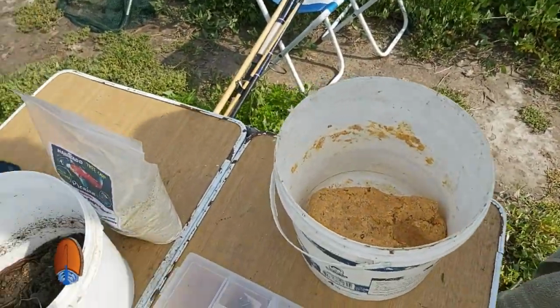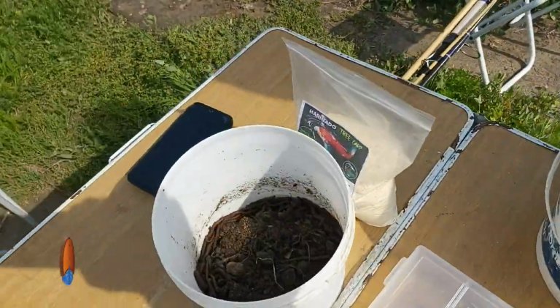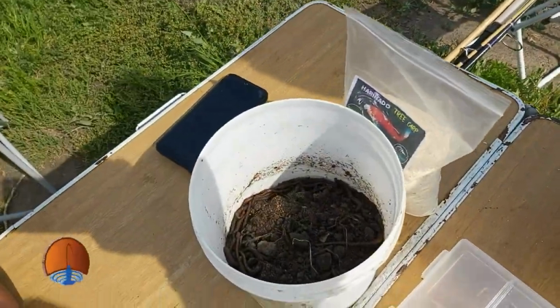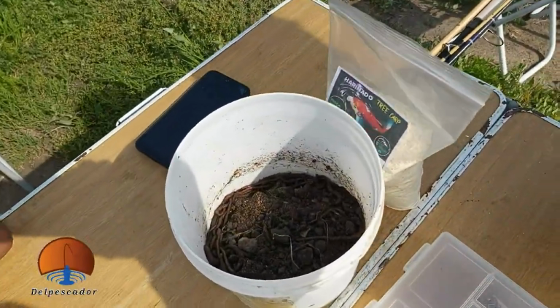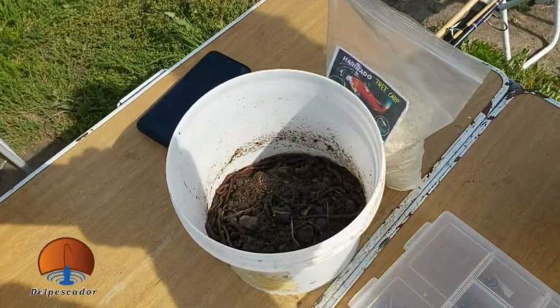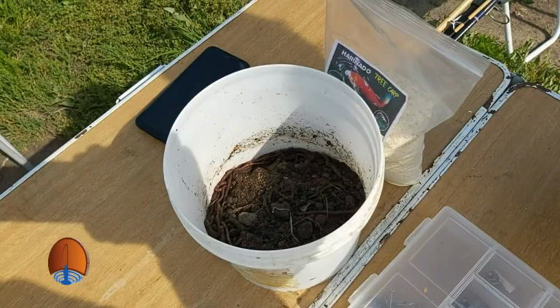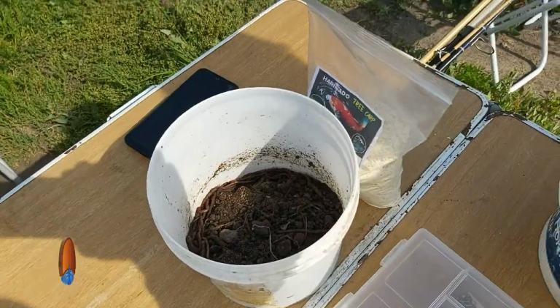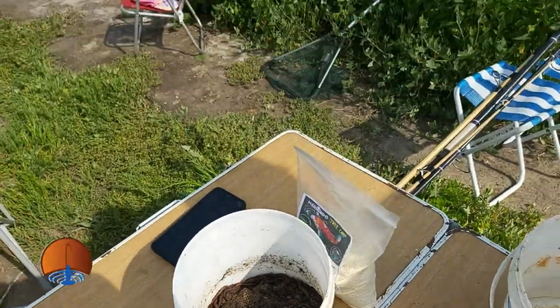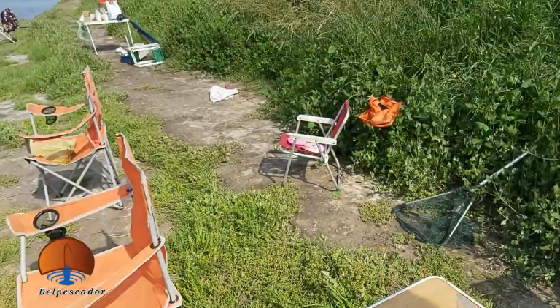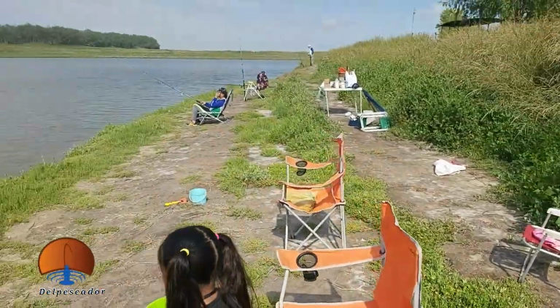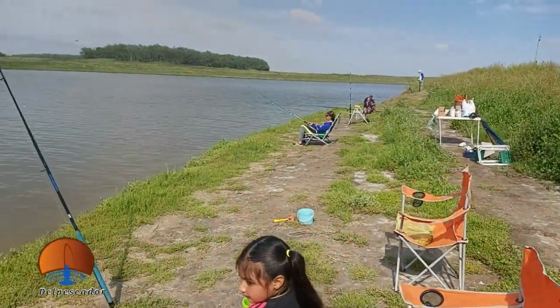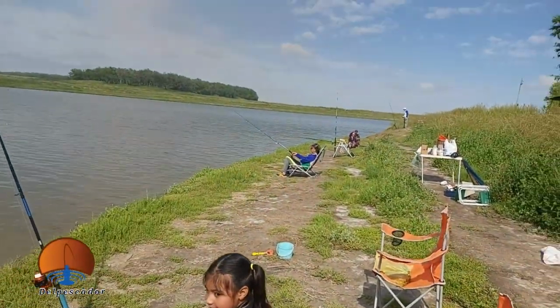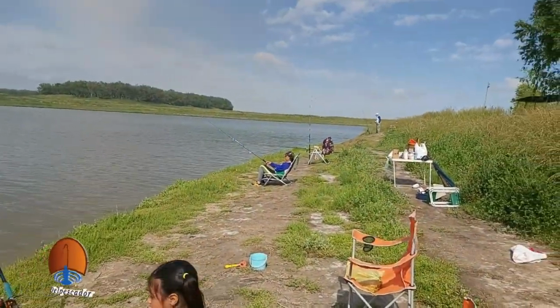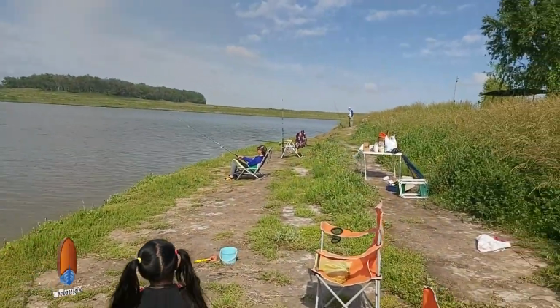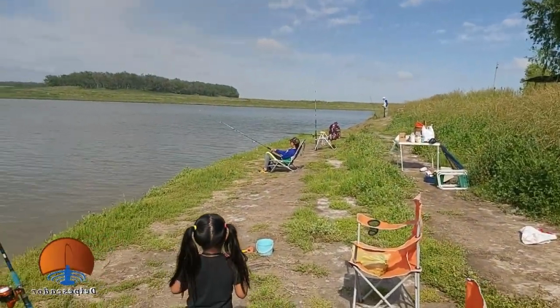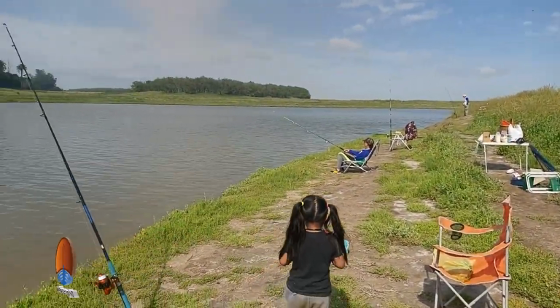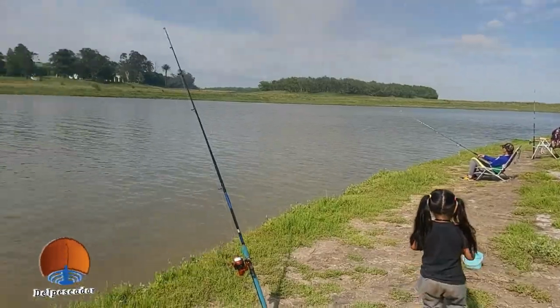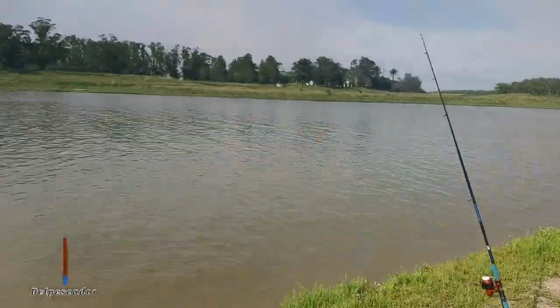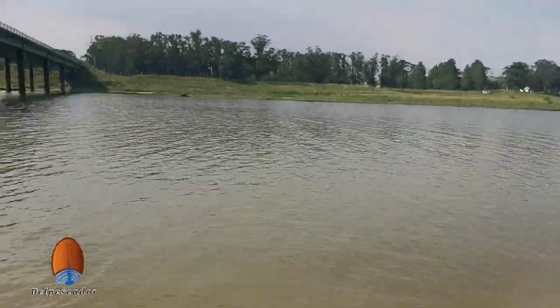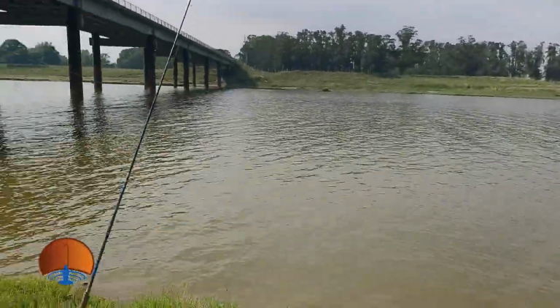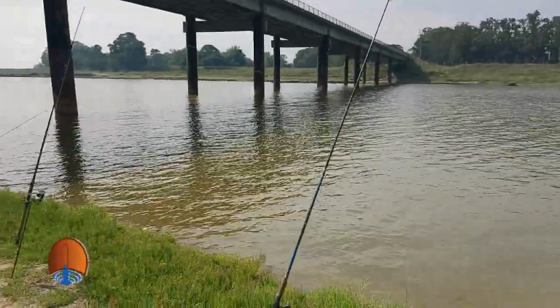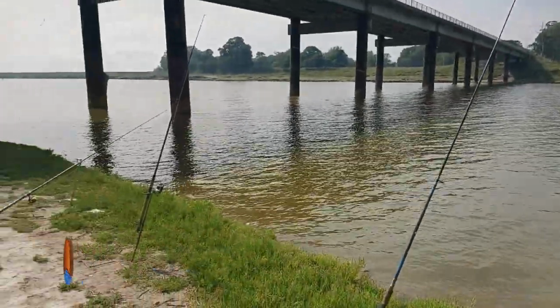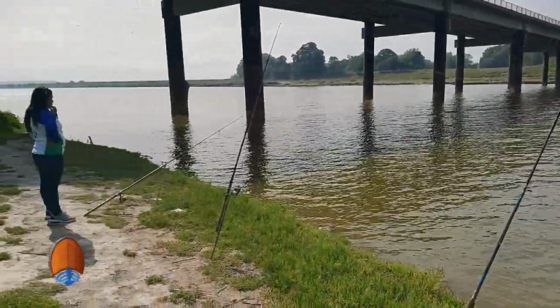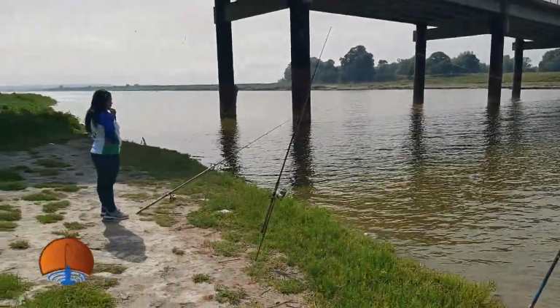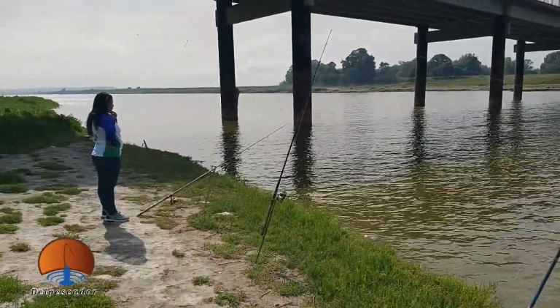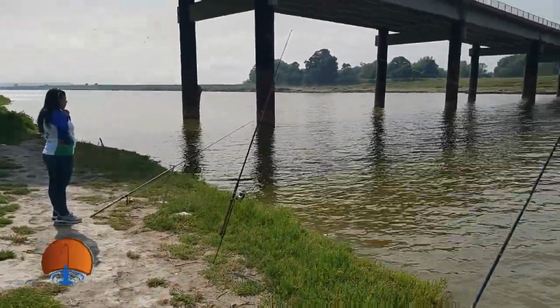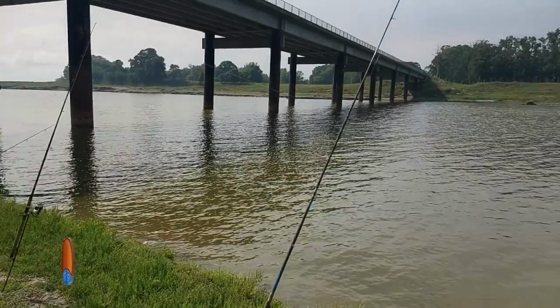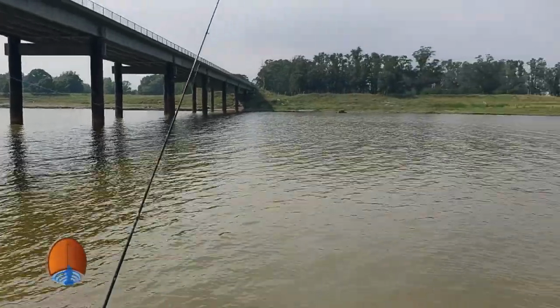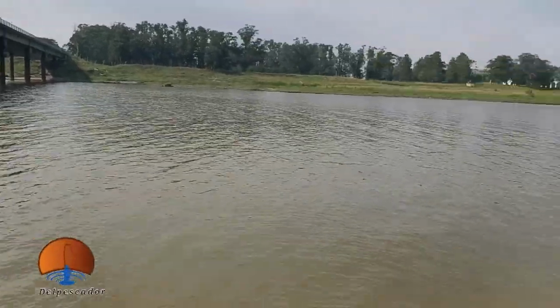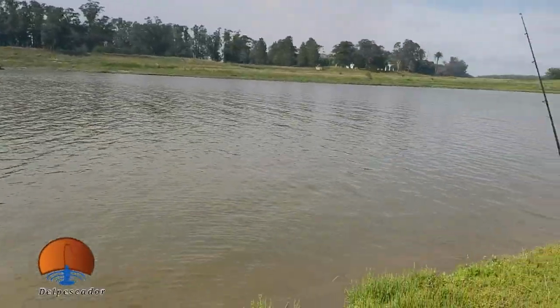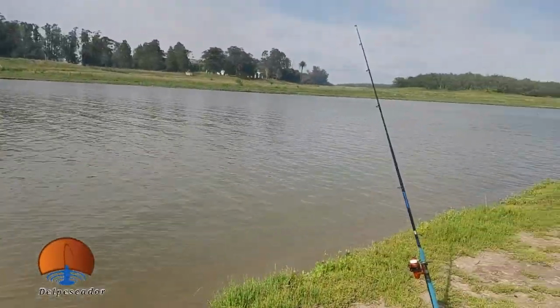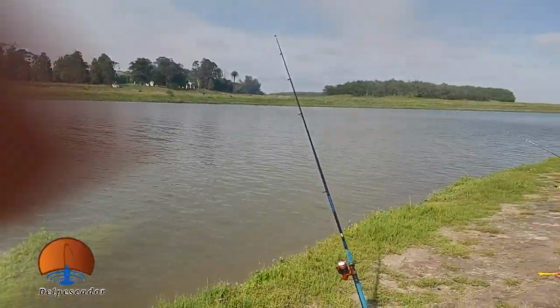Y acá tenemos polillas dudas y falsas, las clásicas lombrices, así que bueno, recién llegadito acá al pesquero, vamos a ver cómo sale la pesca. Día de semana, re tranquilo, se pueden imaginar. Acá estamos bajo el puente esperando que alguna carpita pique. Vamos a ver cómo sigue esto.